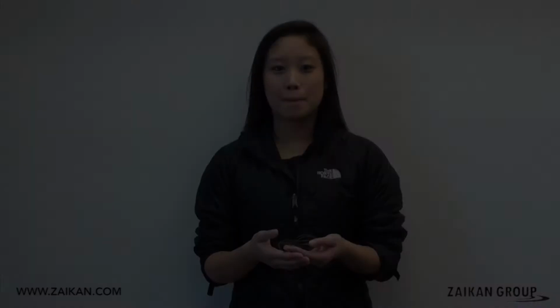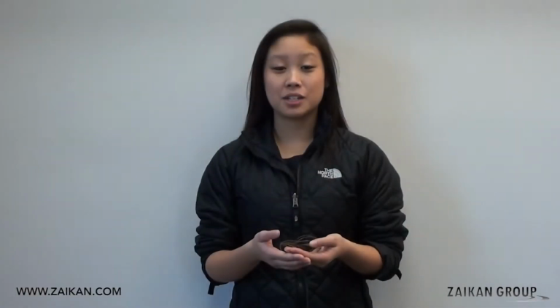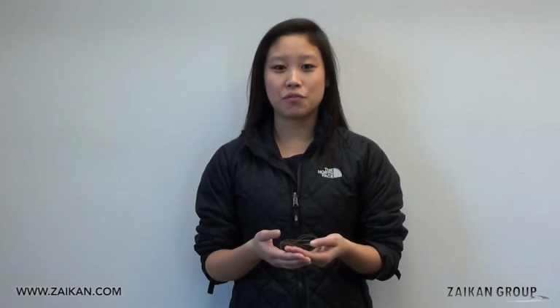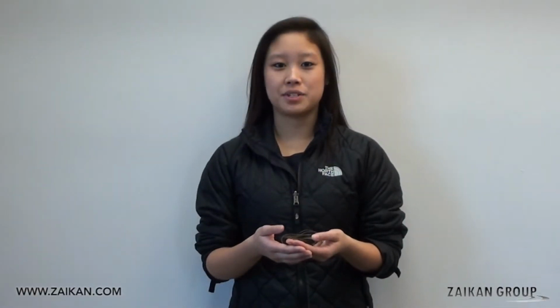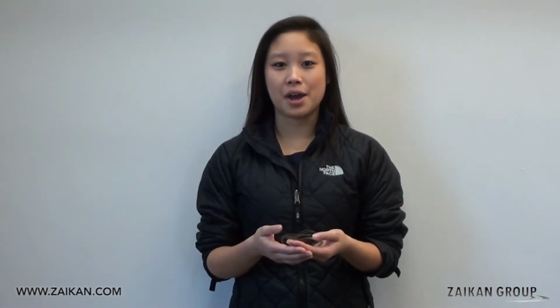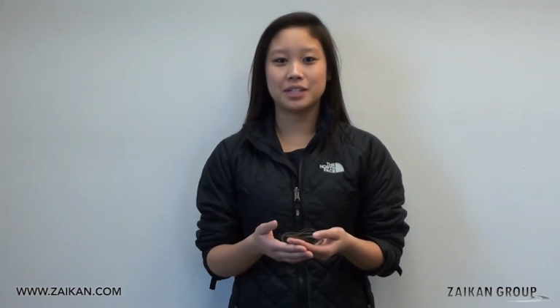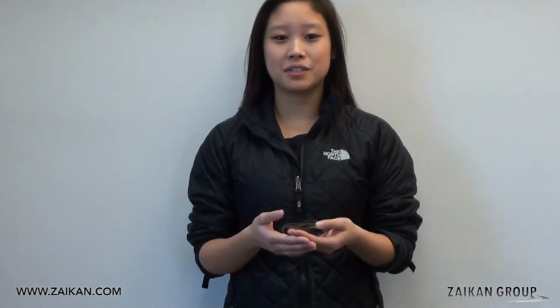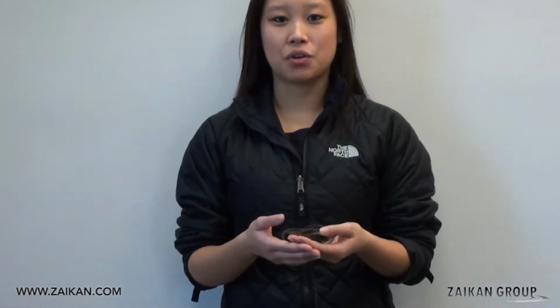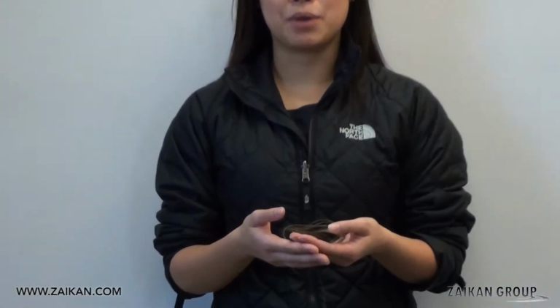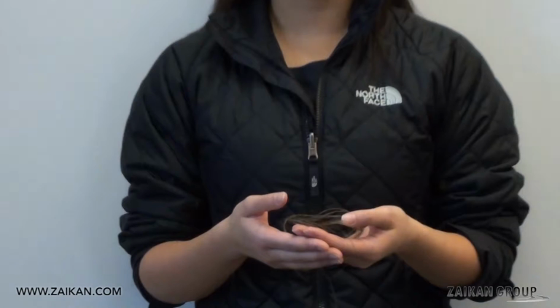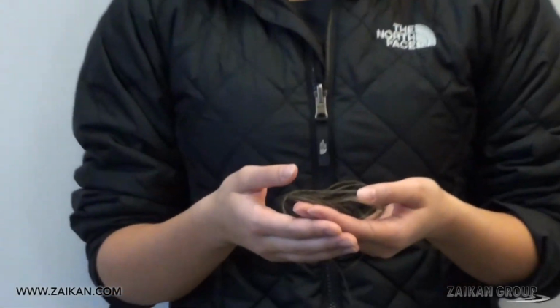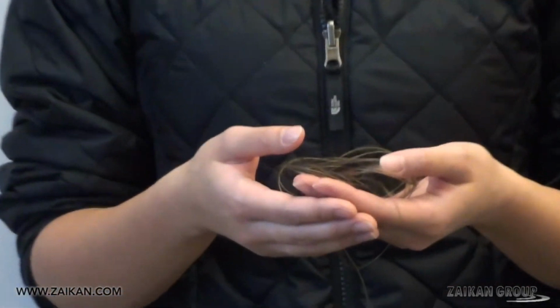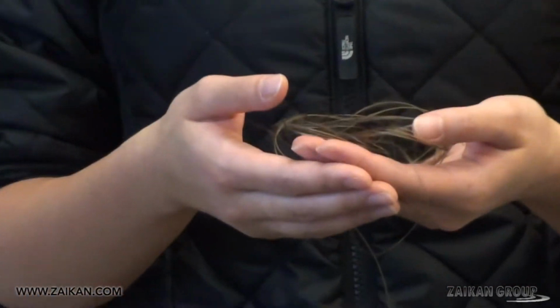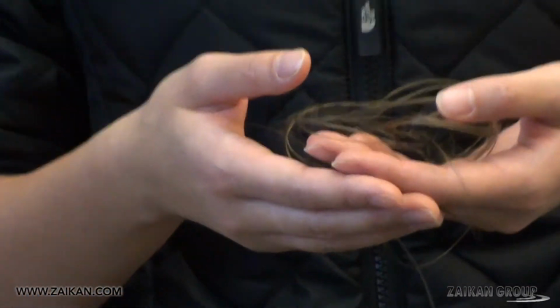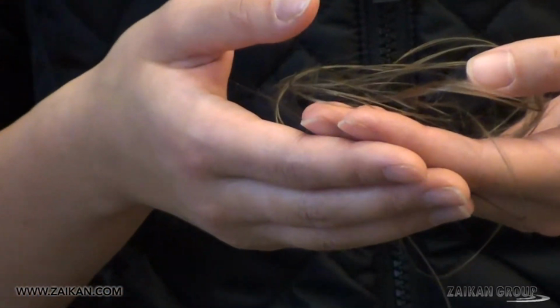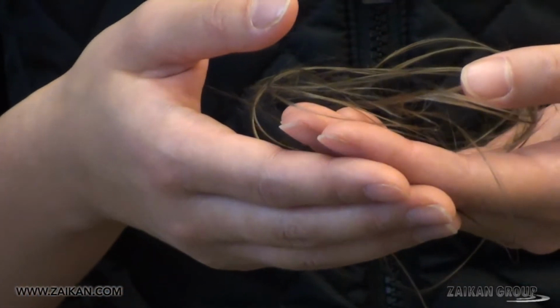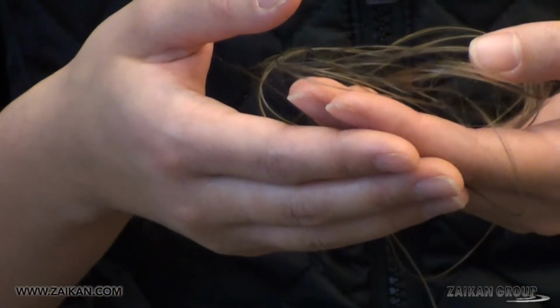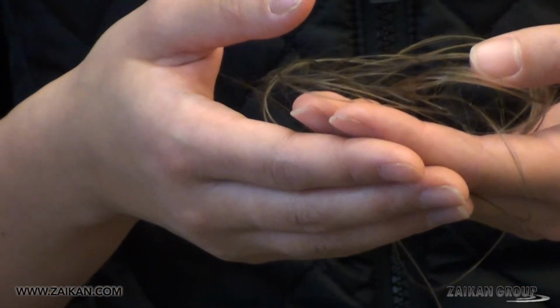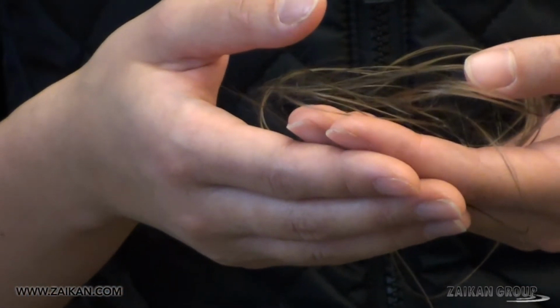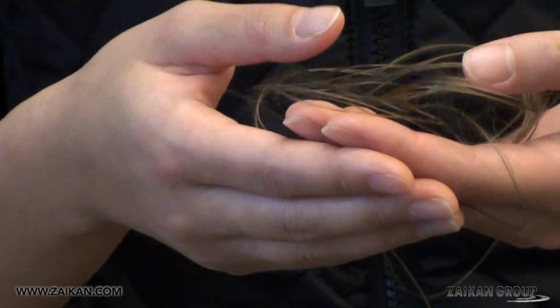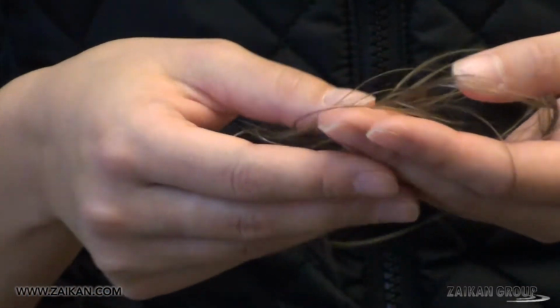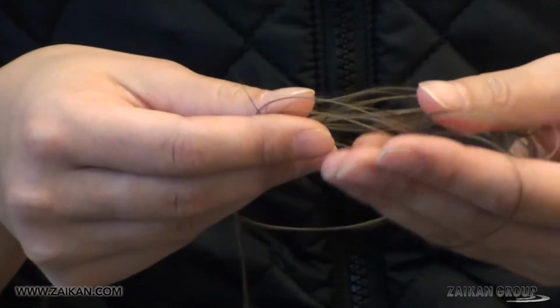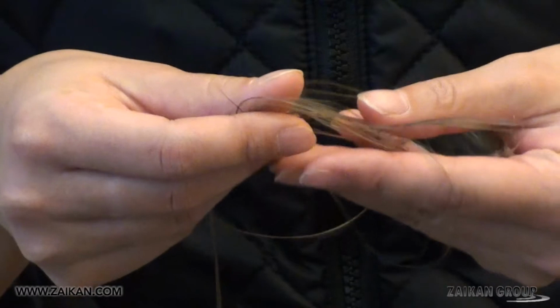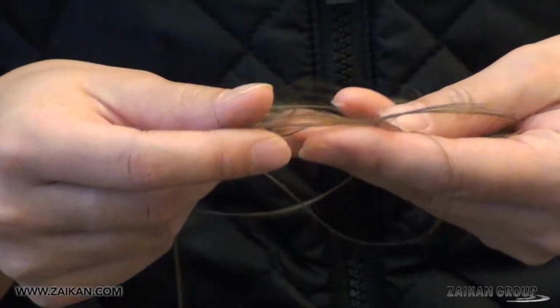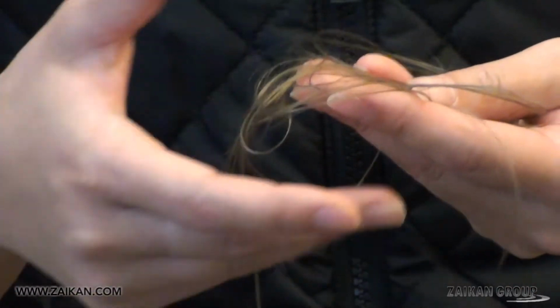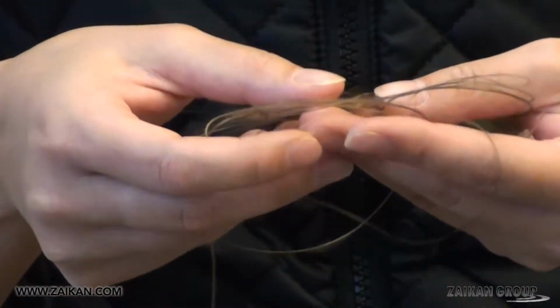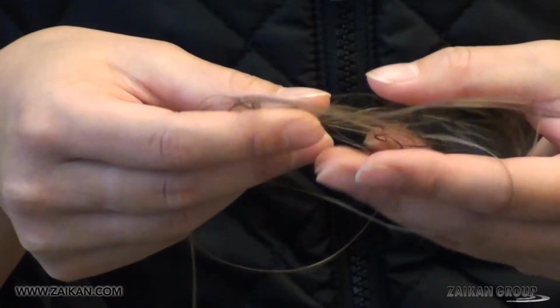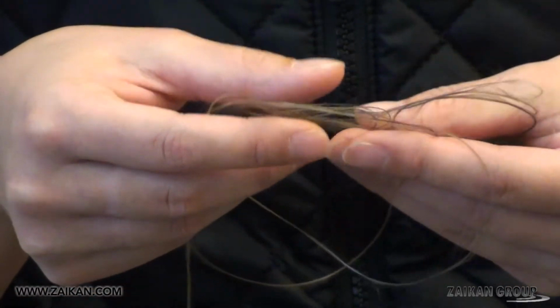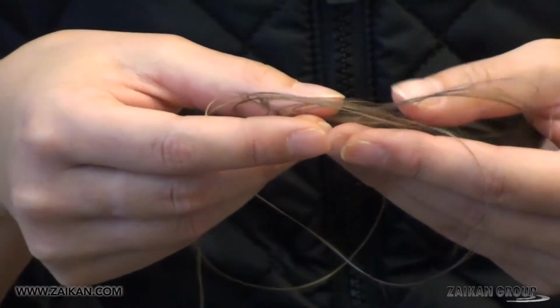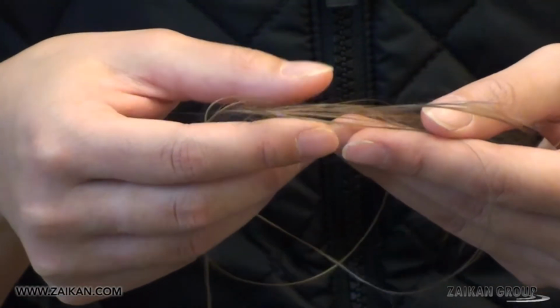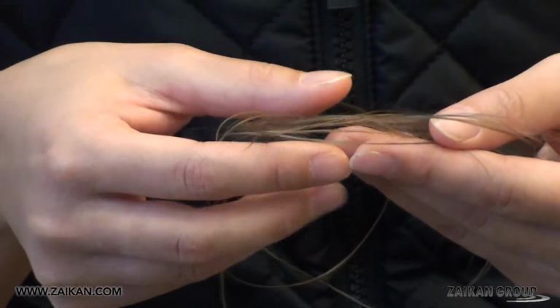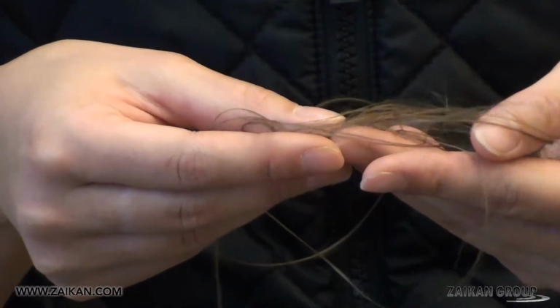Basalt stone fibers are high quality strands of stone made with many practical applications. These fibers are 100% made from stone, environmentally friendly, and made solely from naturally occurring basalt rock.